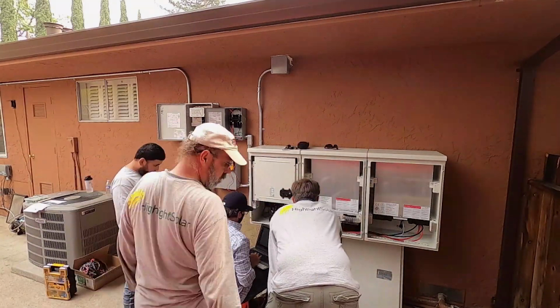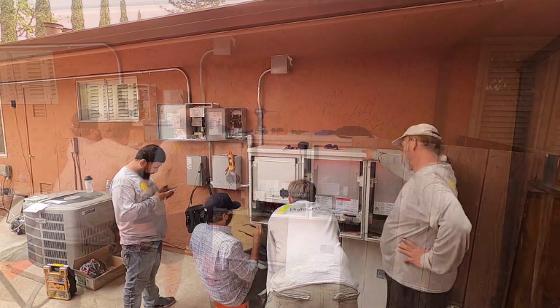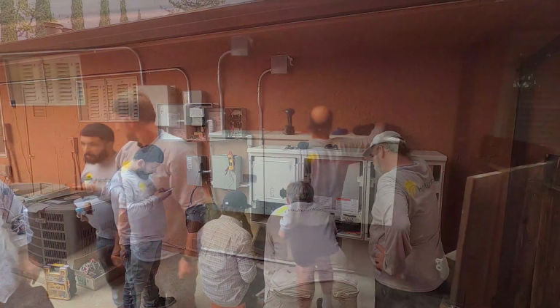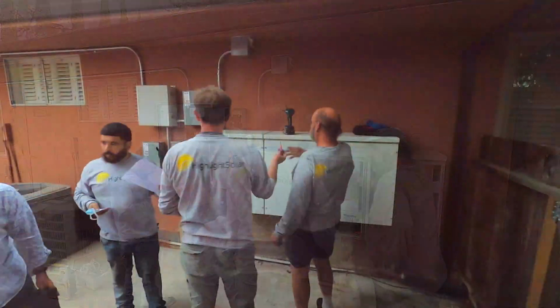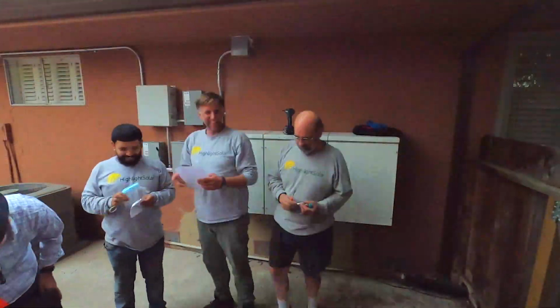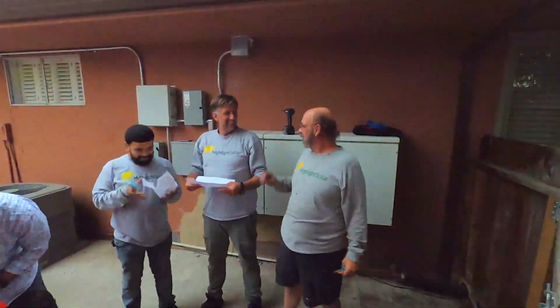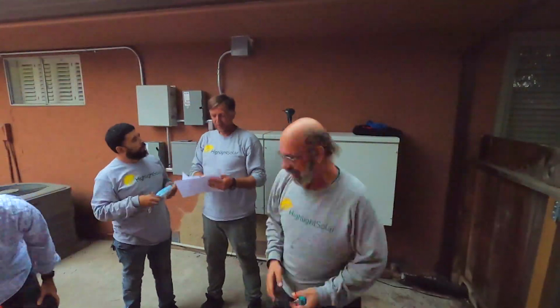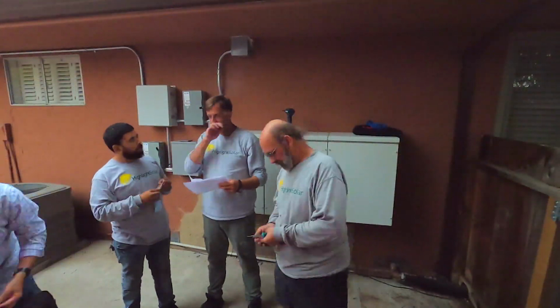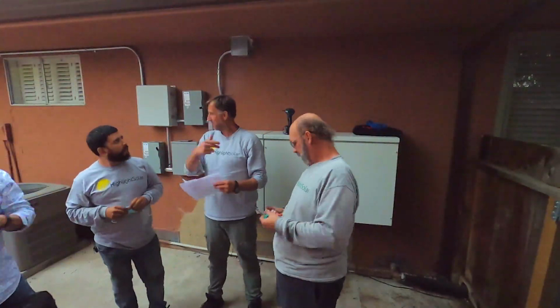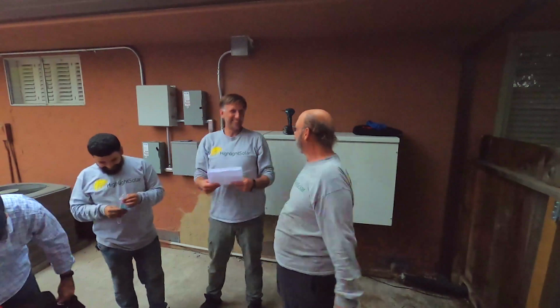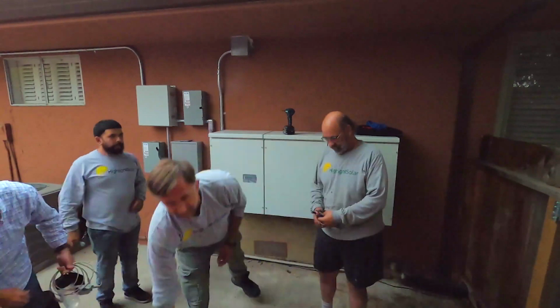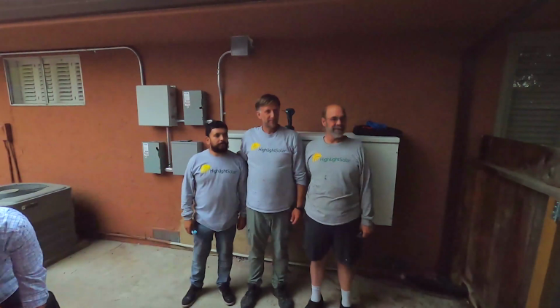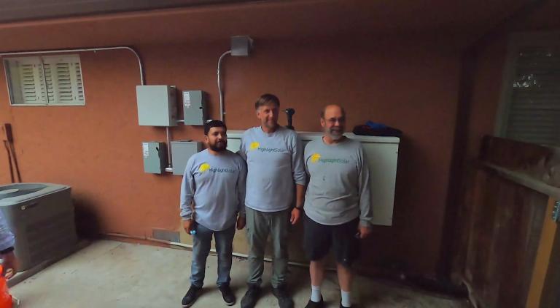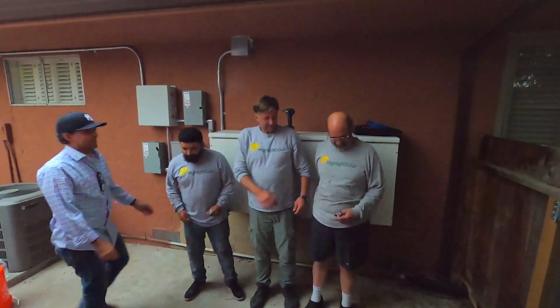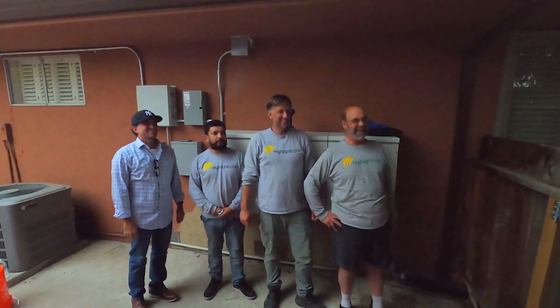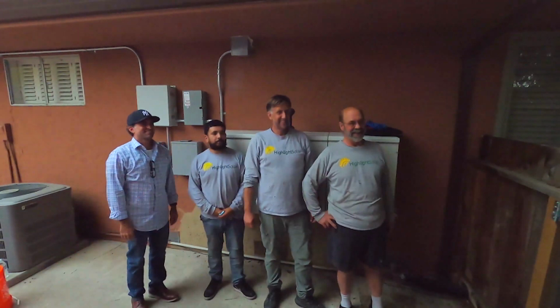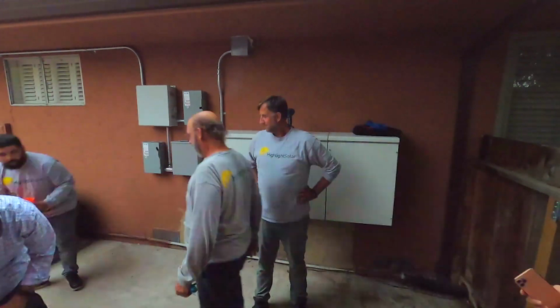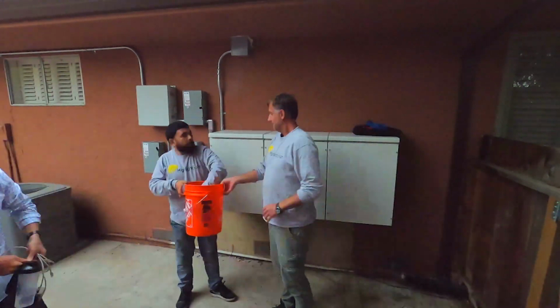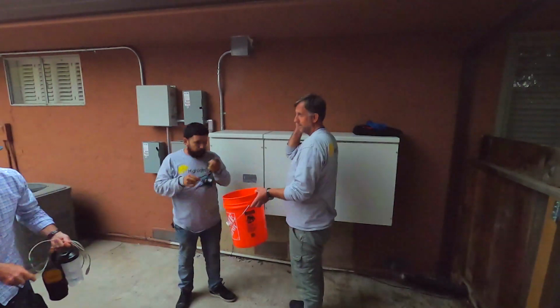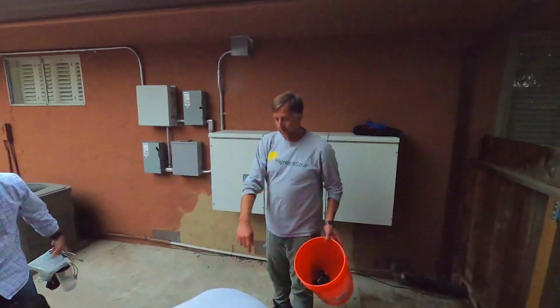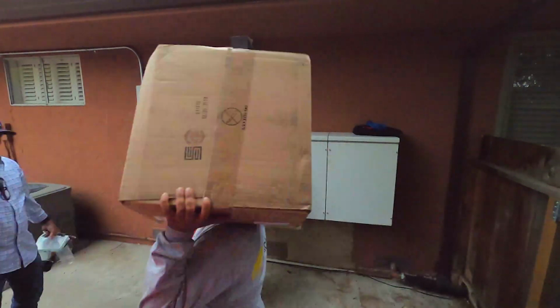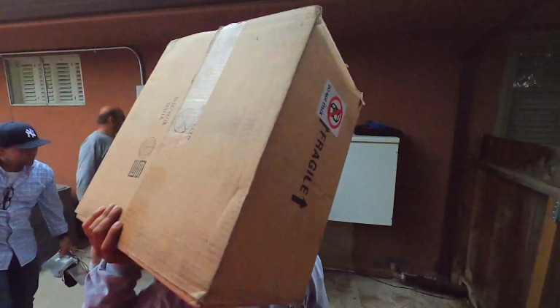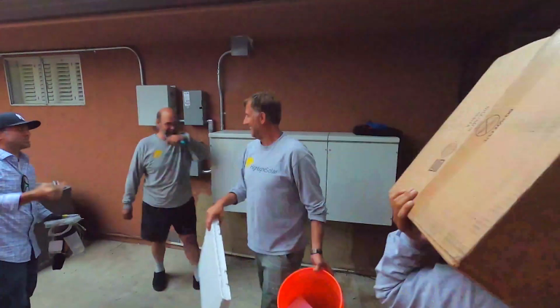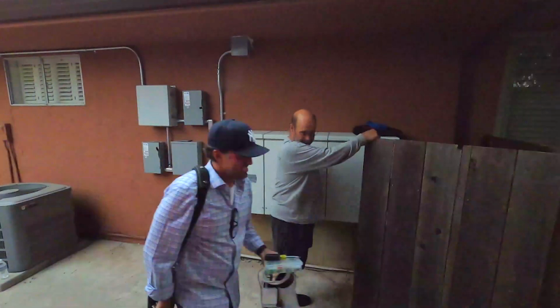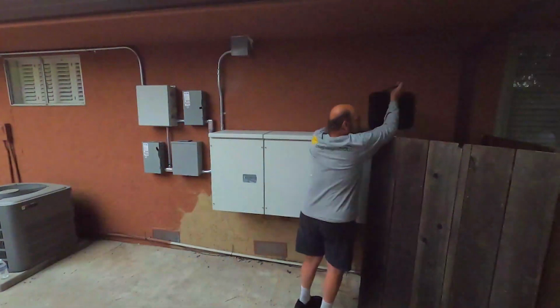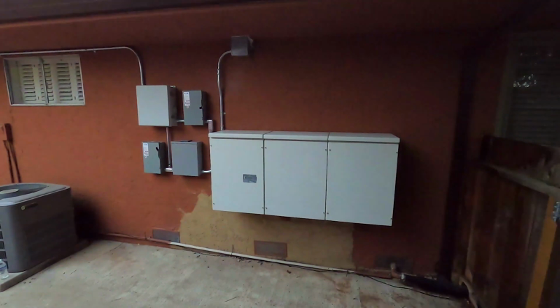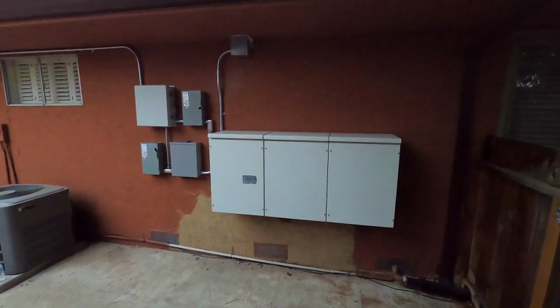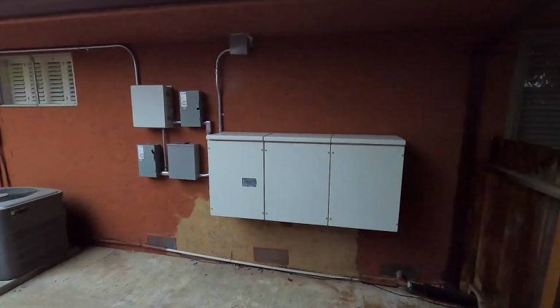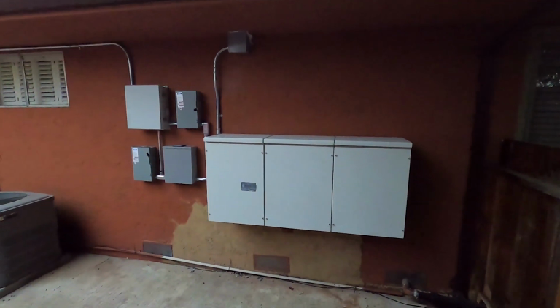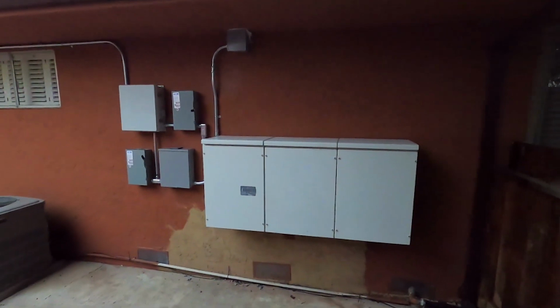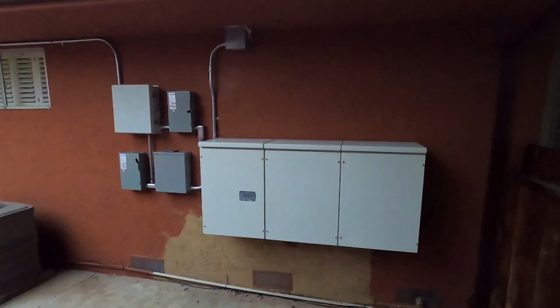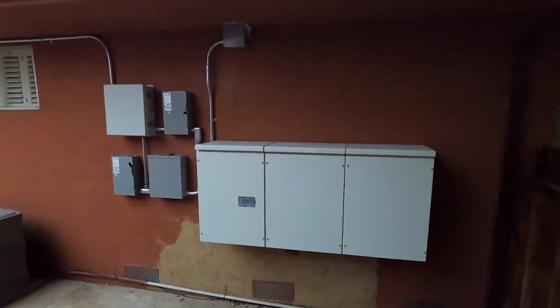You can have one manufacturer of solar and then you can have another manufacturer for your storage system, which gives you more choice. And it looks good on the wall.